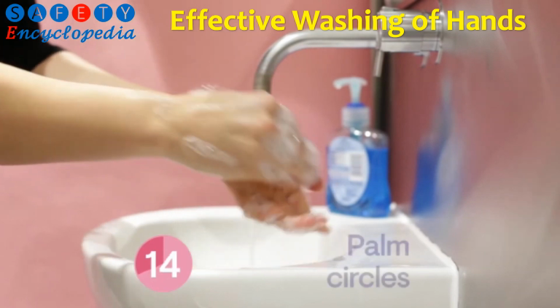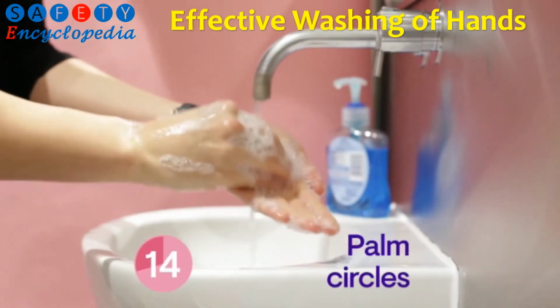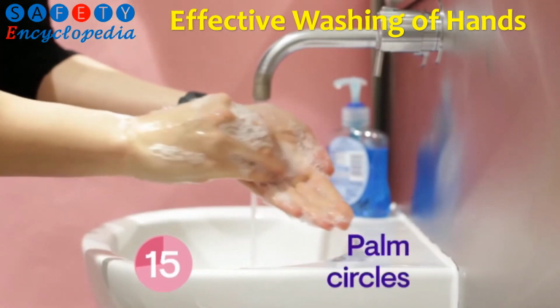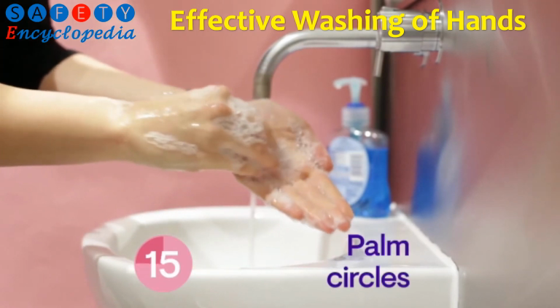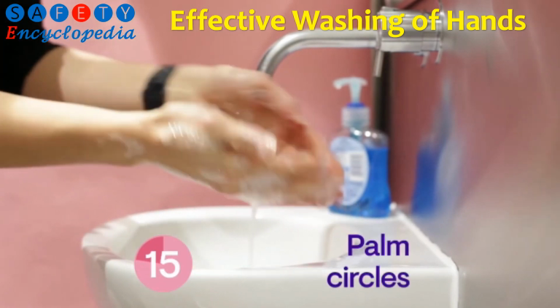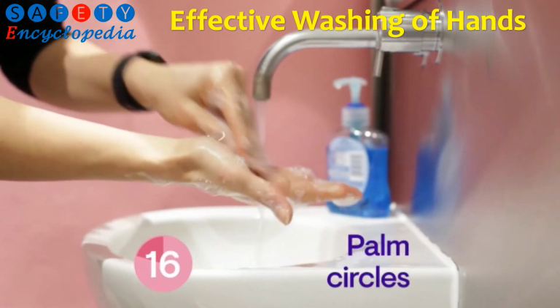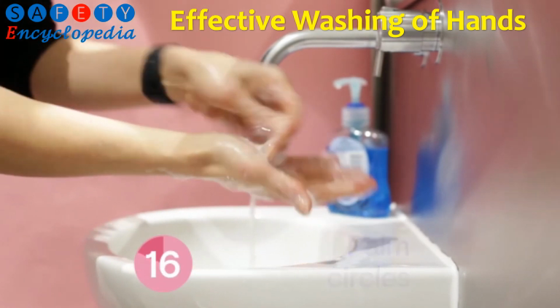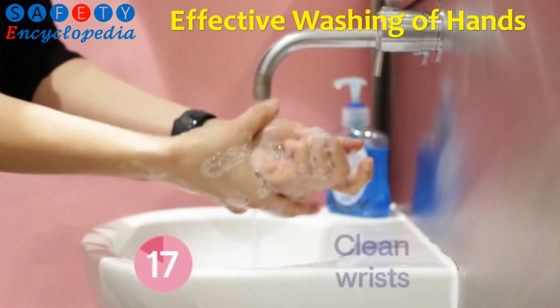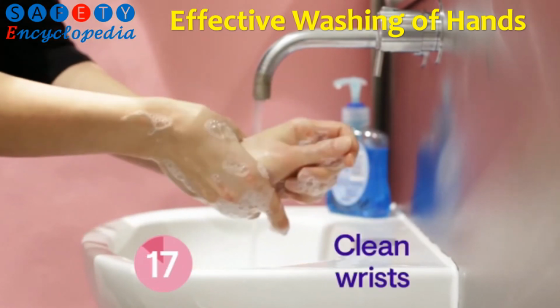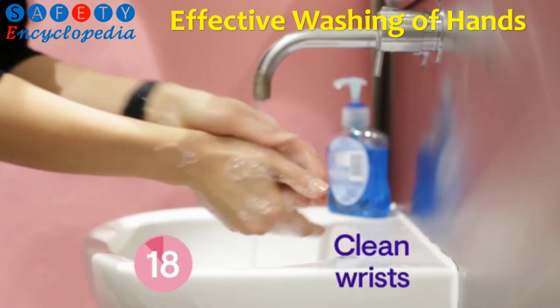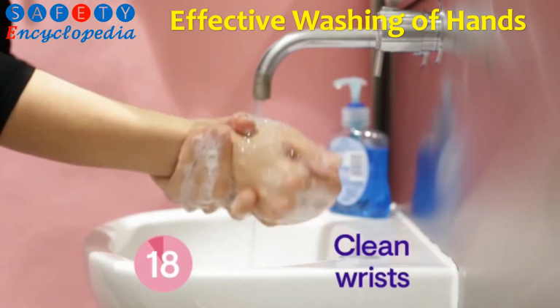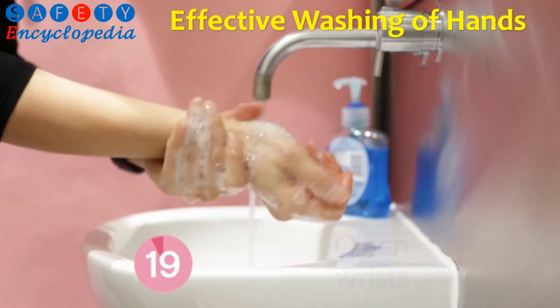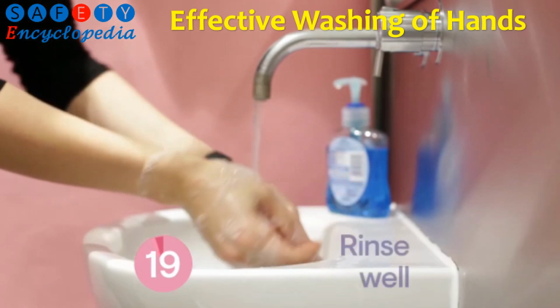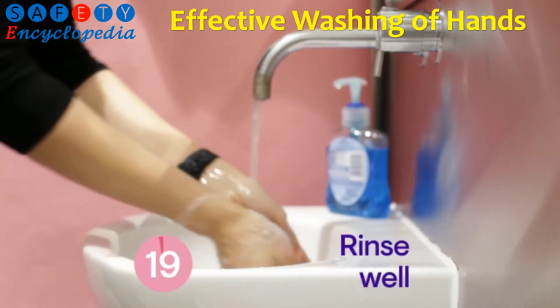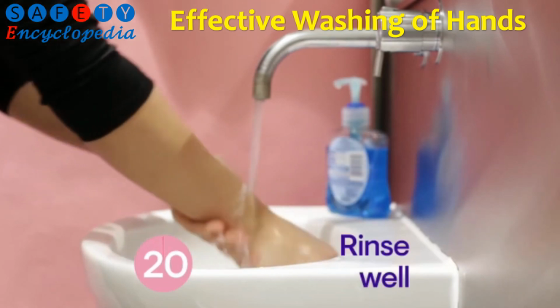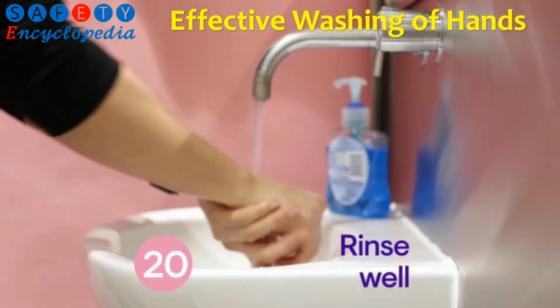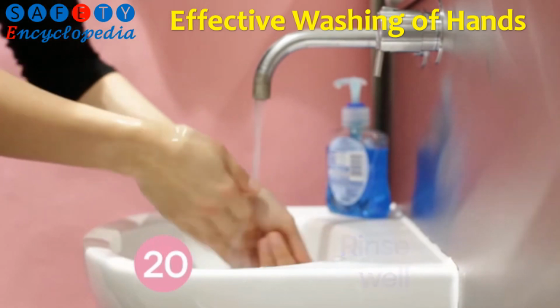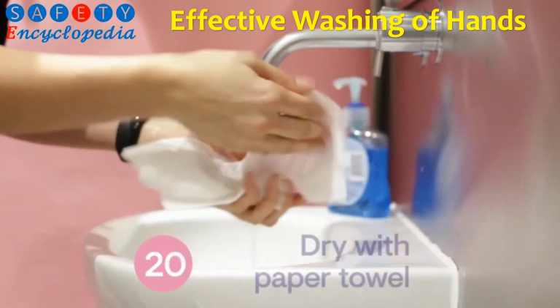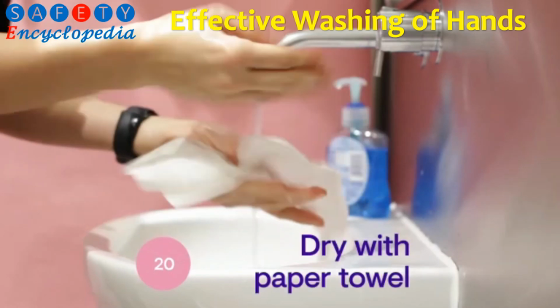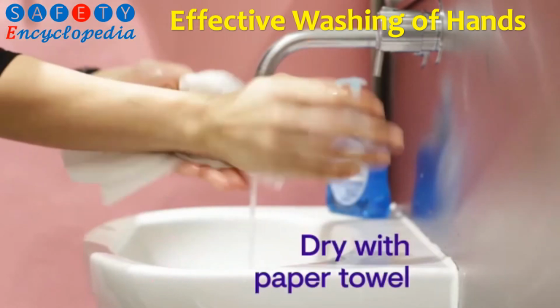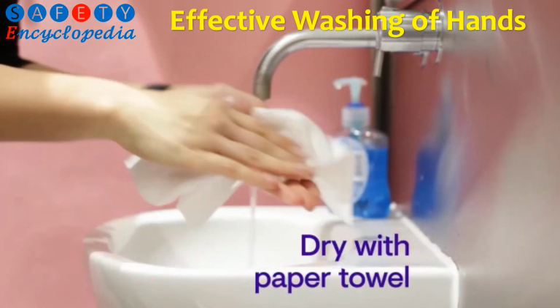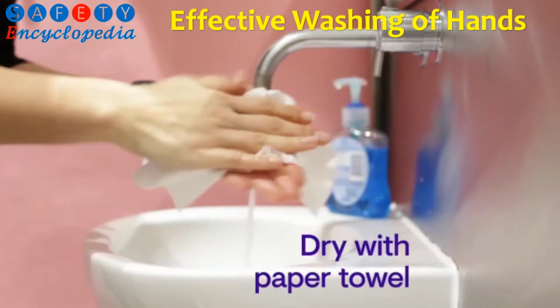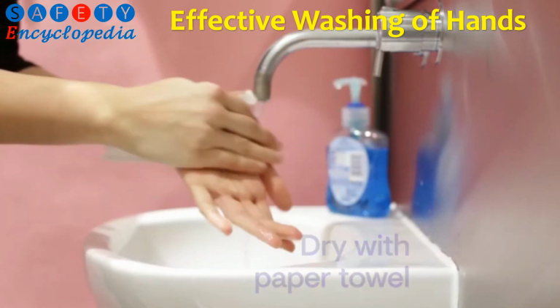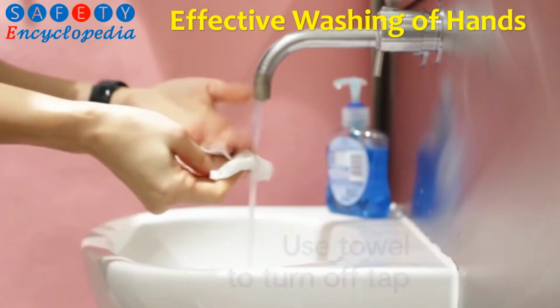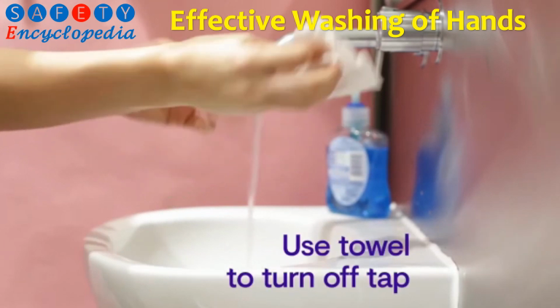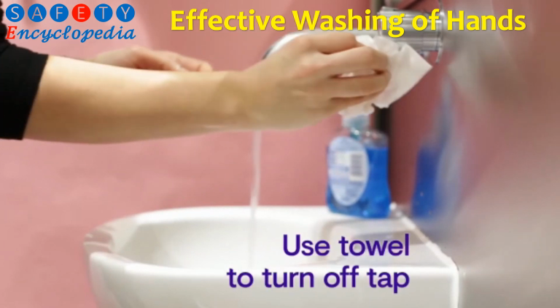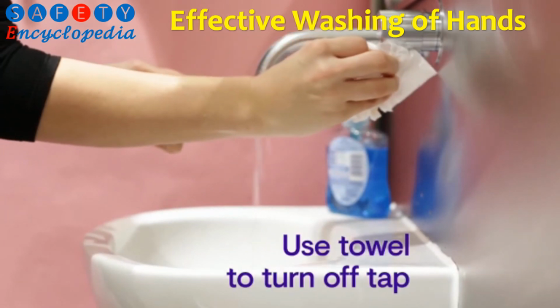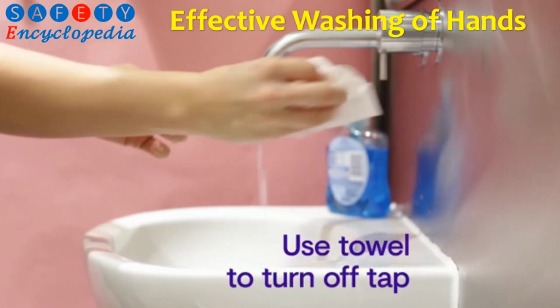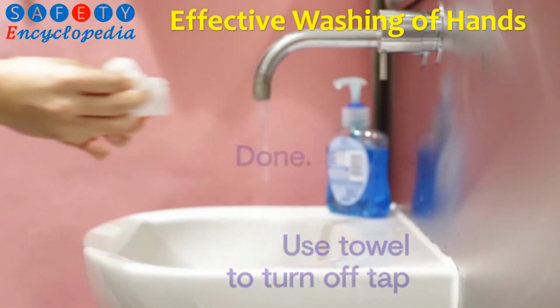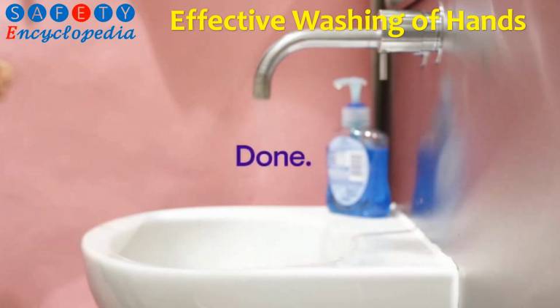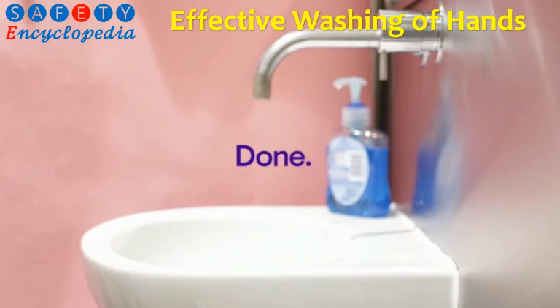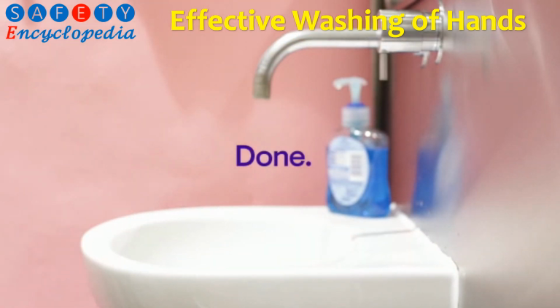Rub your fingertips in the palms of your hands and finish off with the wrists. Rinse your hands really well with water and dry them thoroughly with a paper towel. Use the towel to turn off the tap. Your hands are now clean.